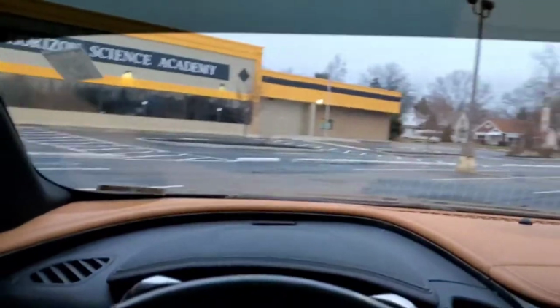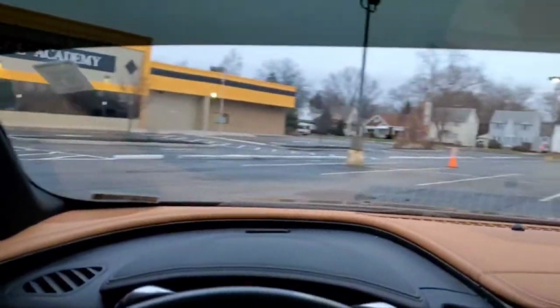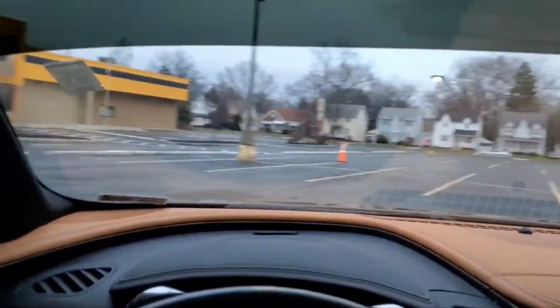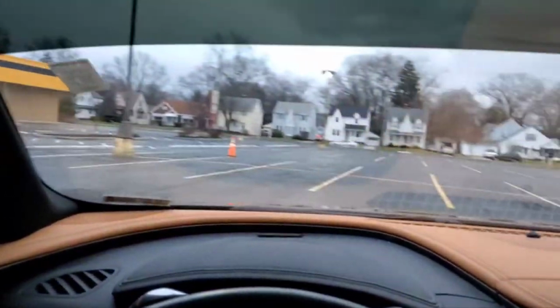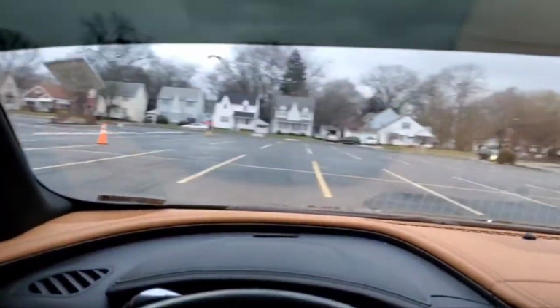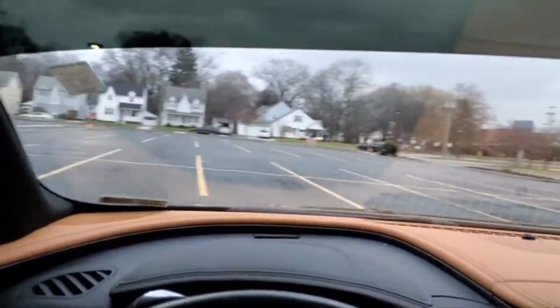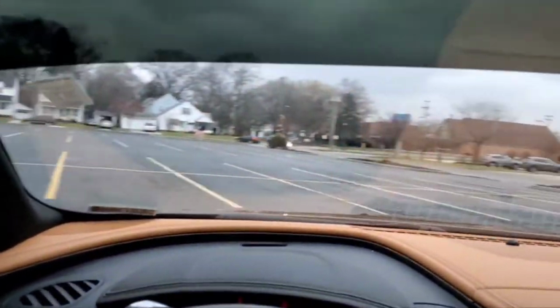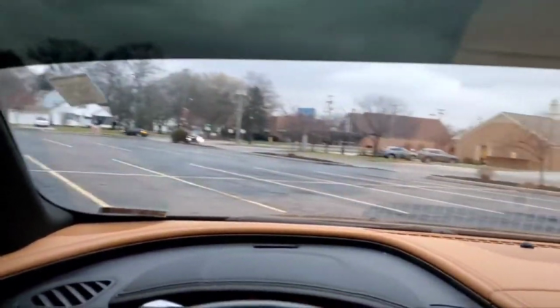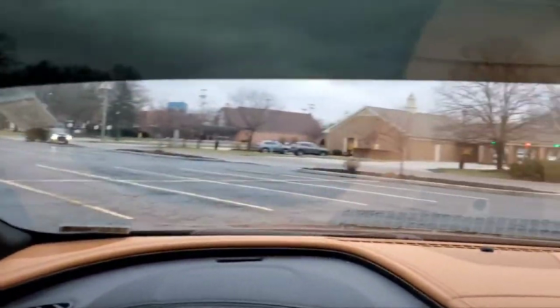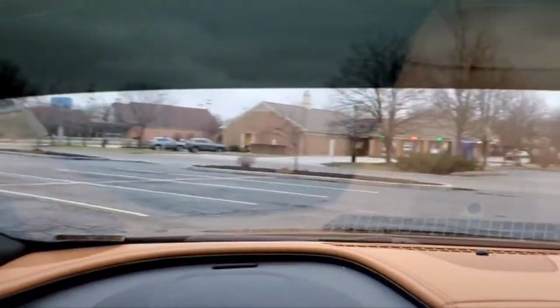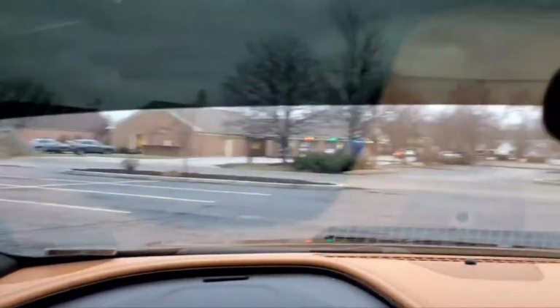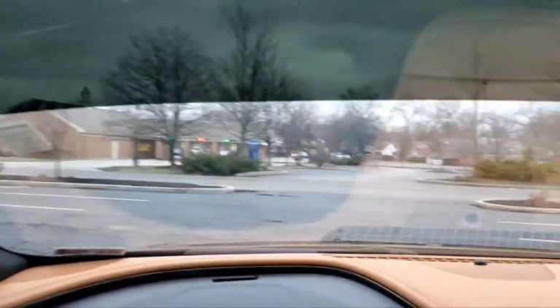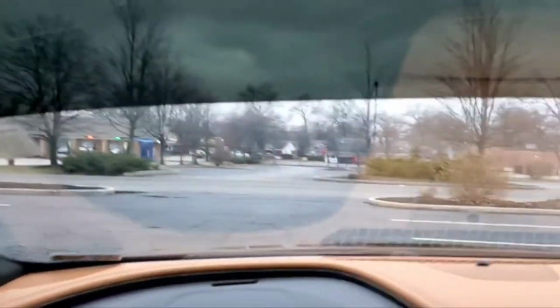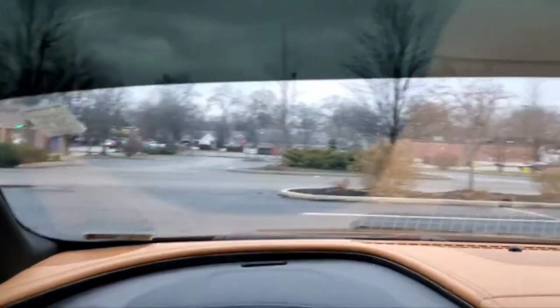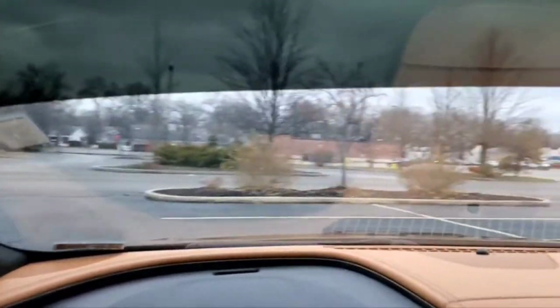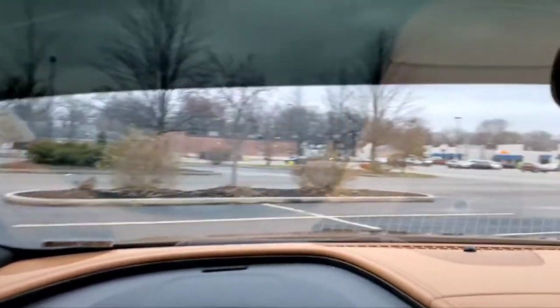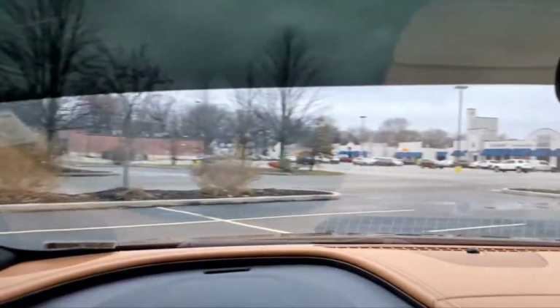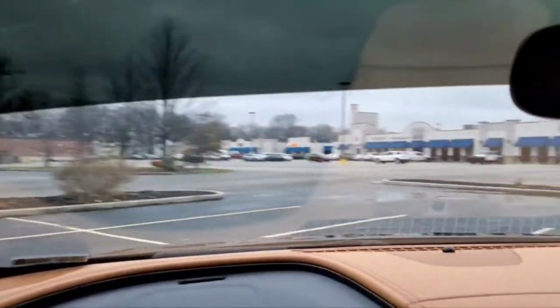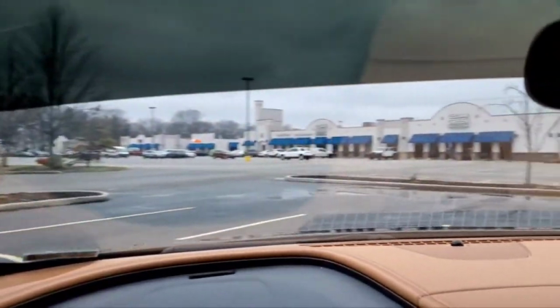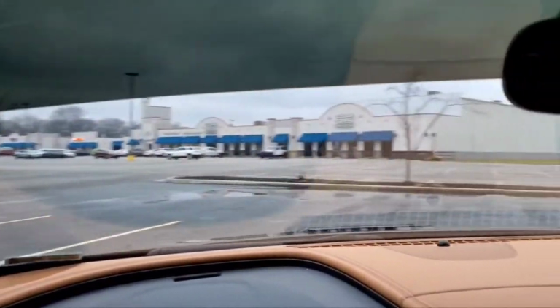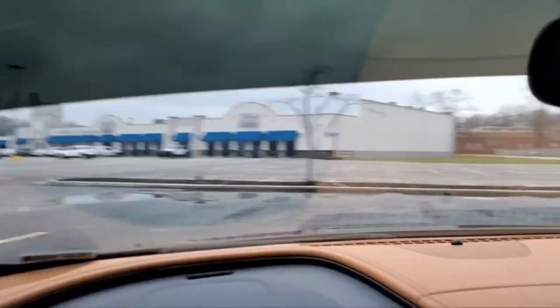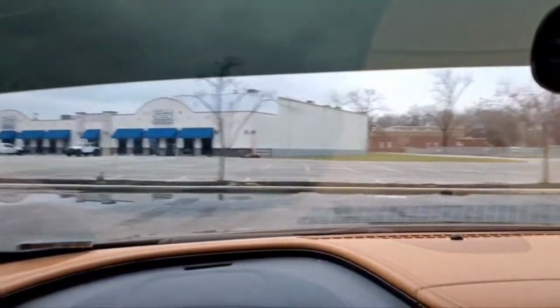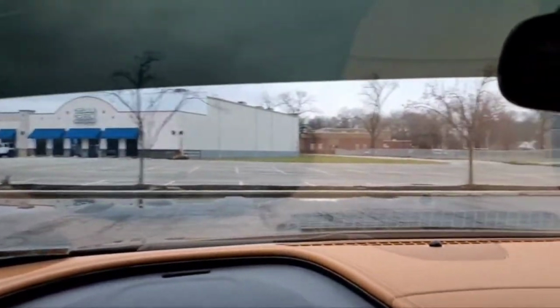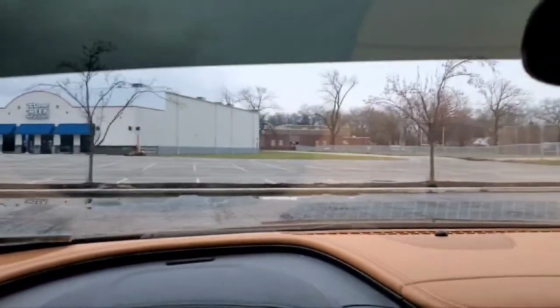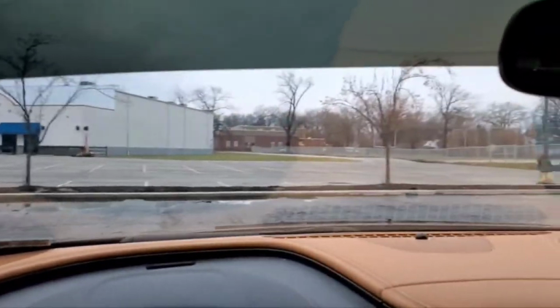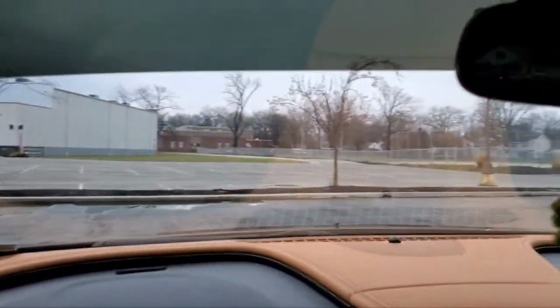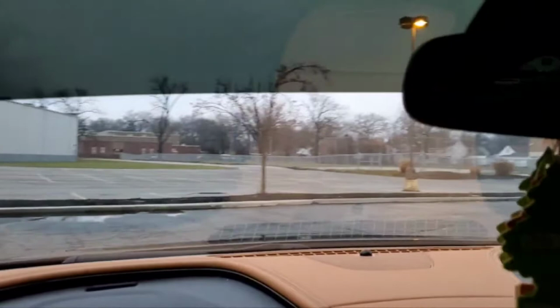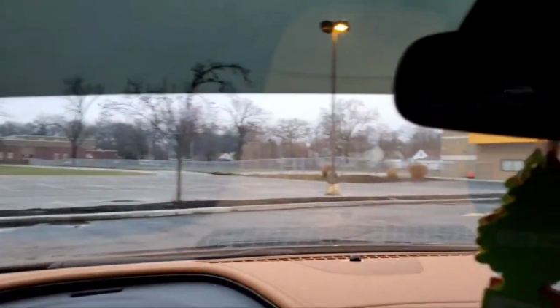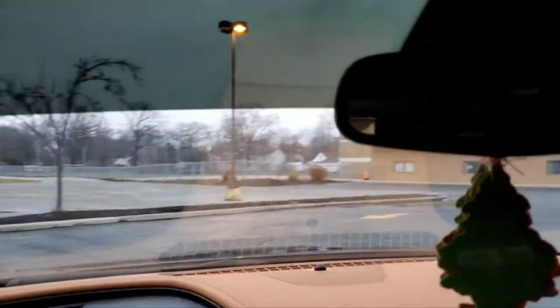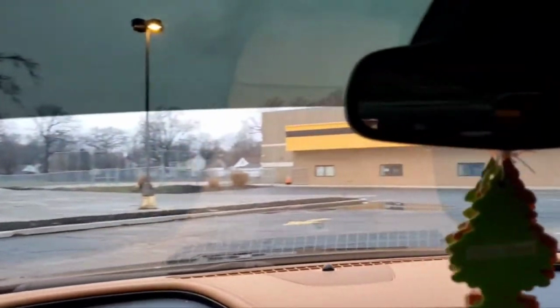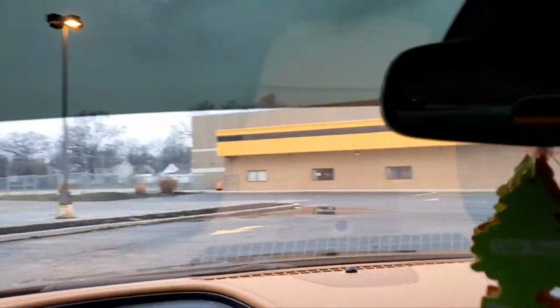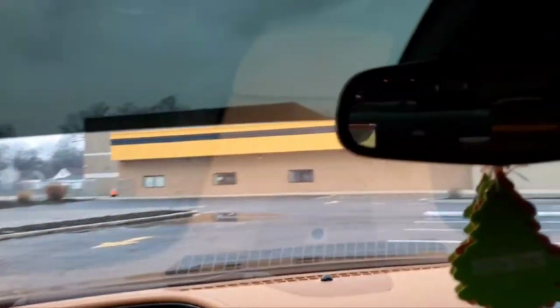Only time it rubs is when it's wet, when it's rubbing against the carpet — the carpet's wet and the tire's wet. You know what I mean? No rubbing at all.